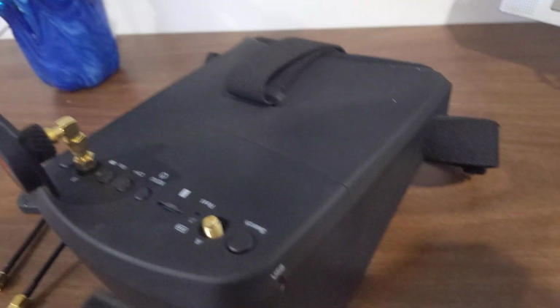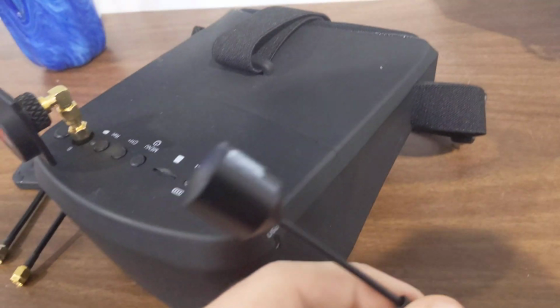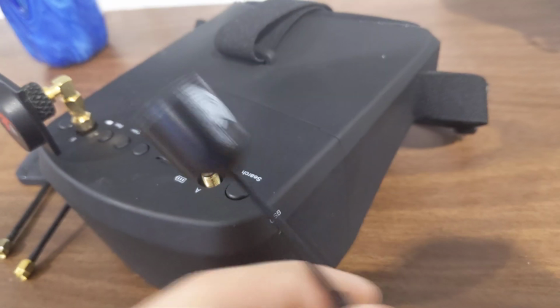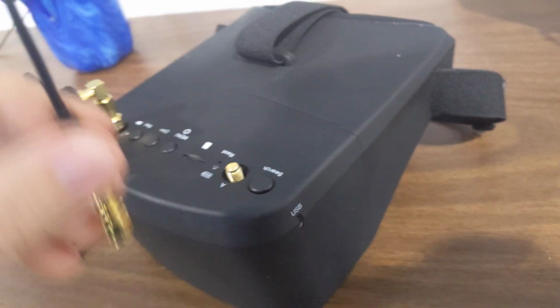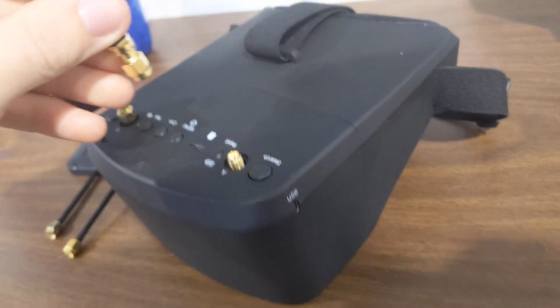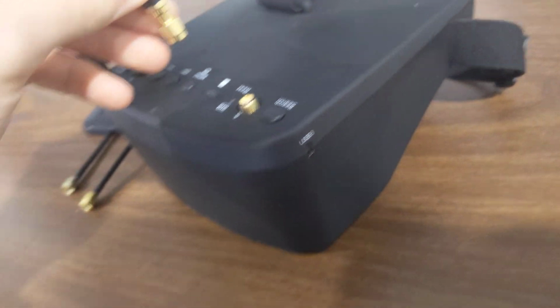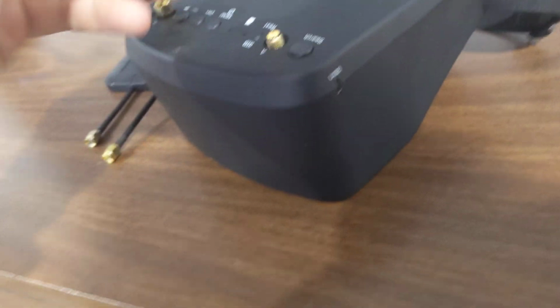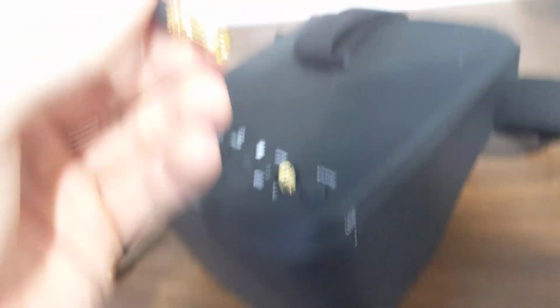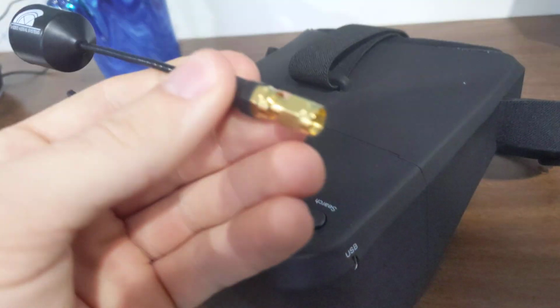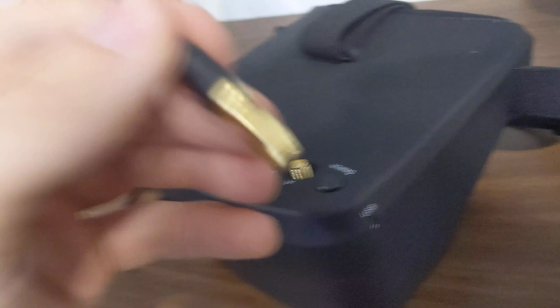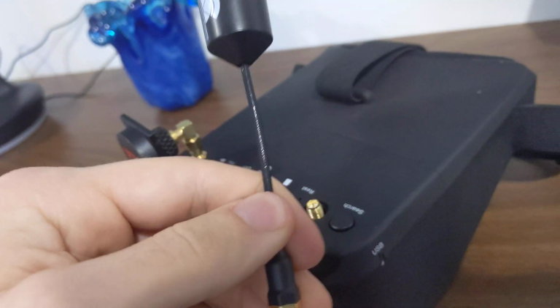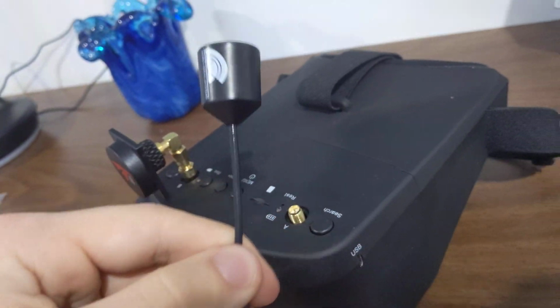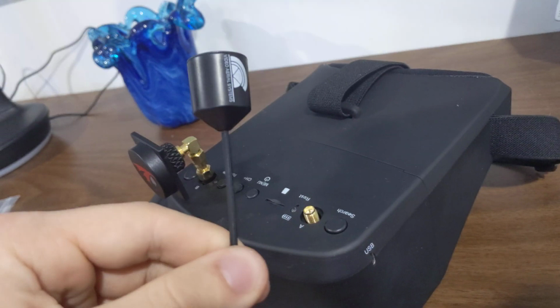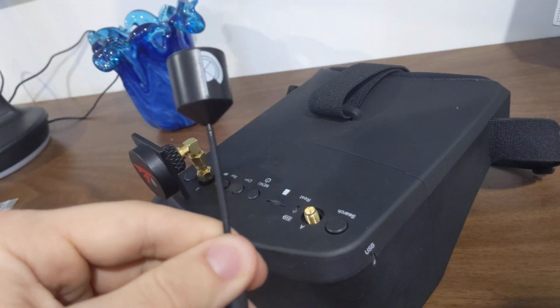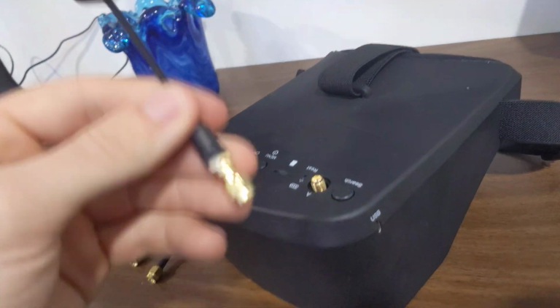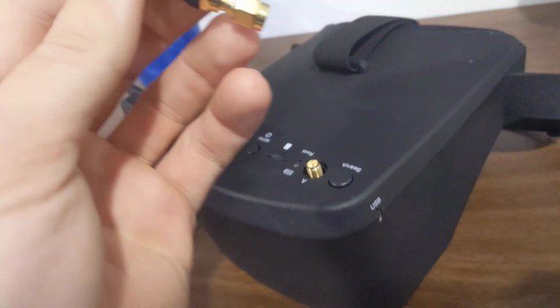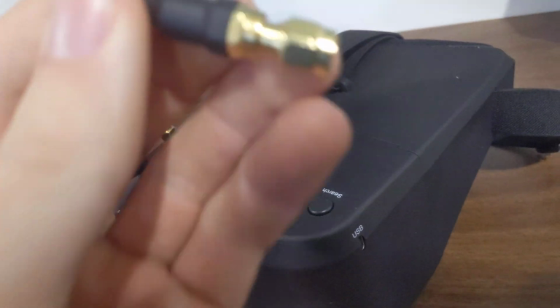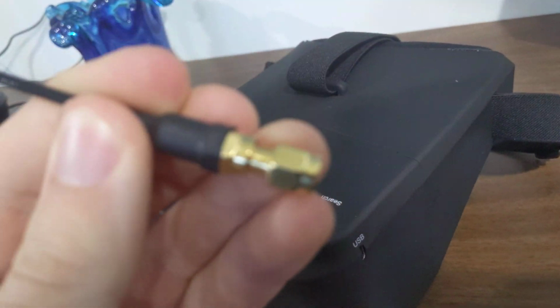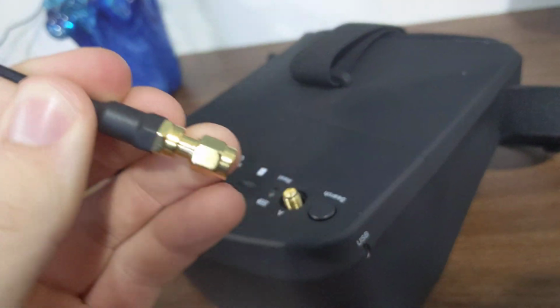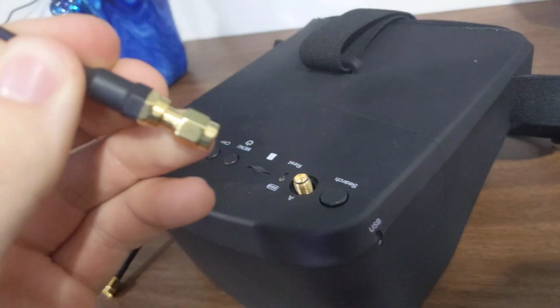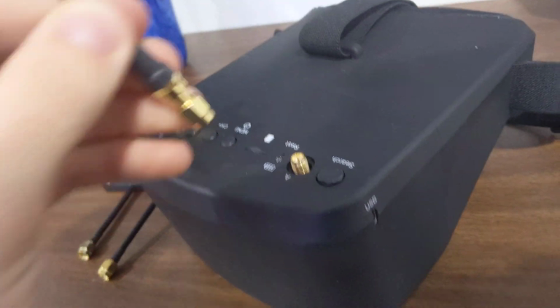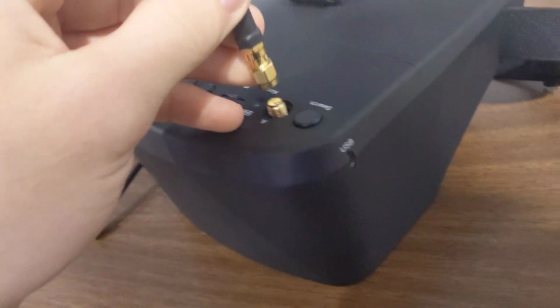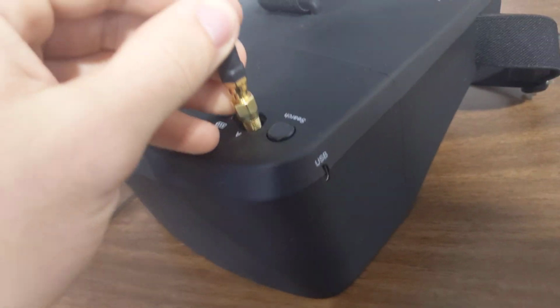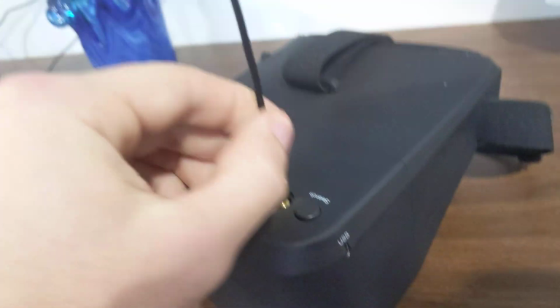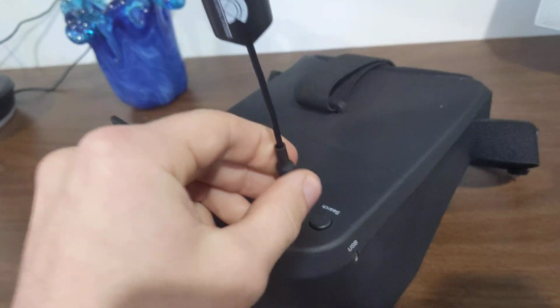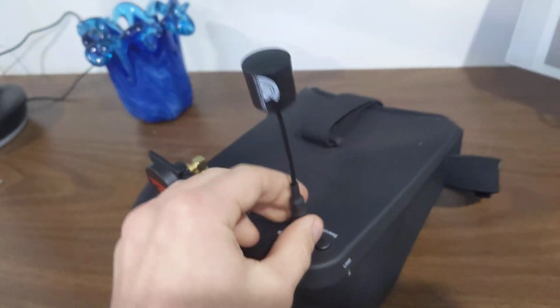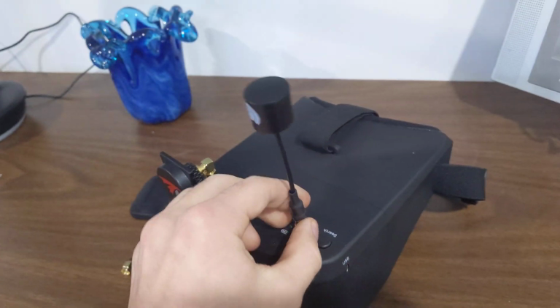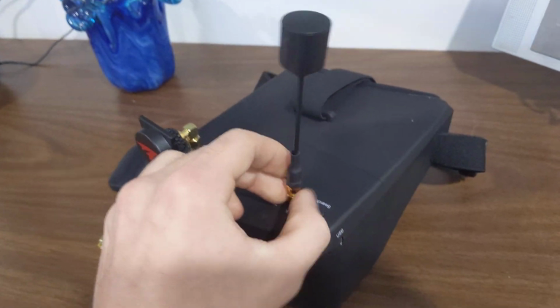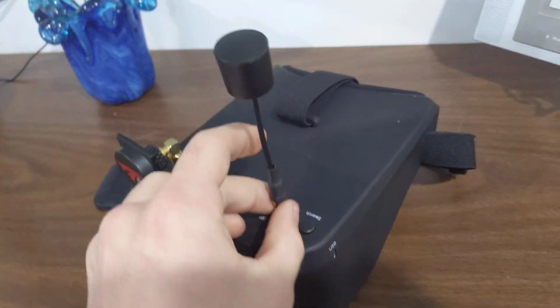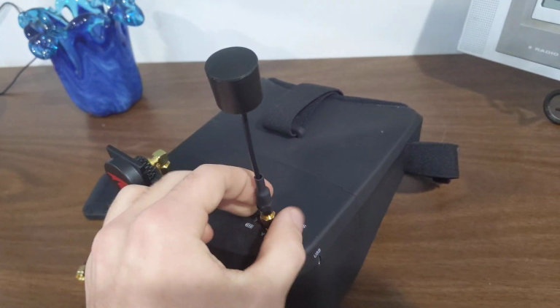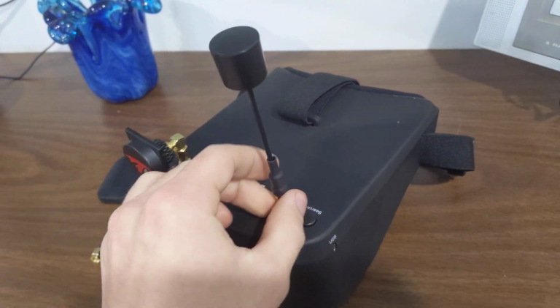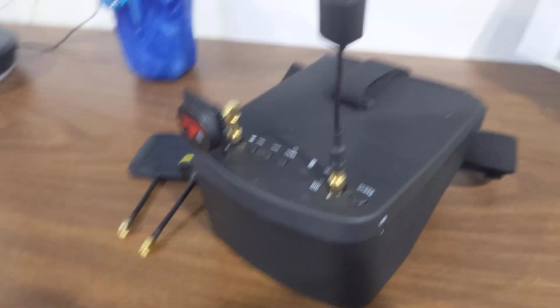Same thing here with the VOS Minion antenna — I got the SMA antenna, threw on the adapter, and now that works on there too.